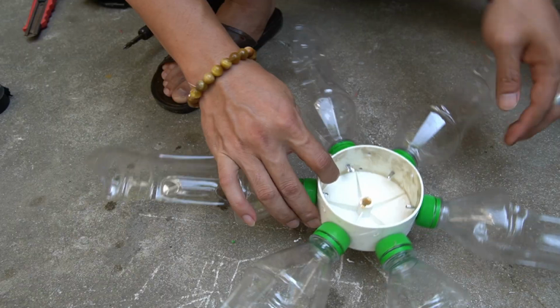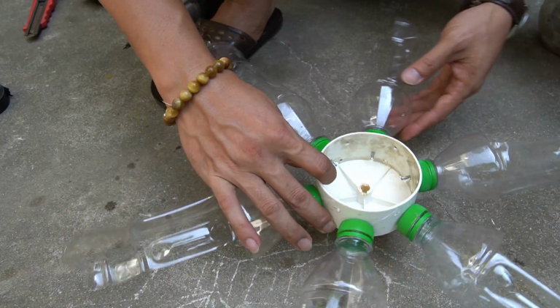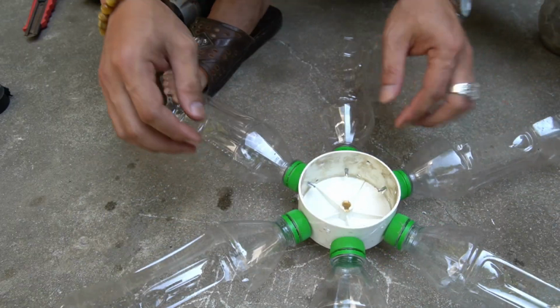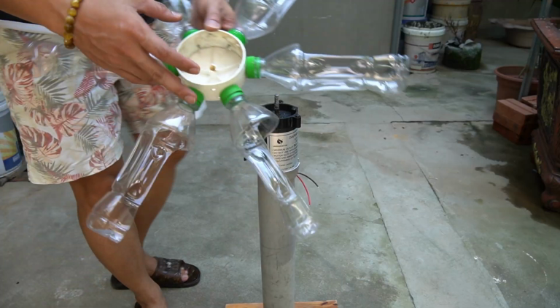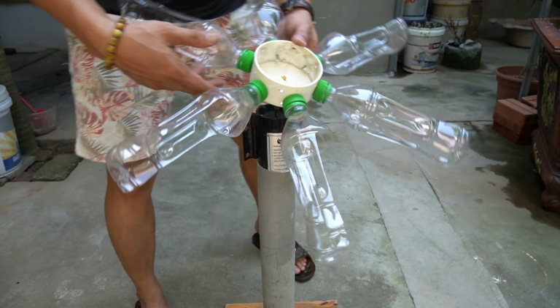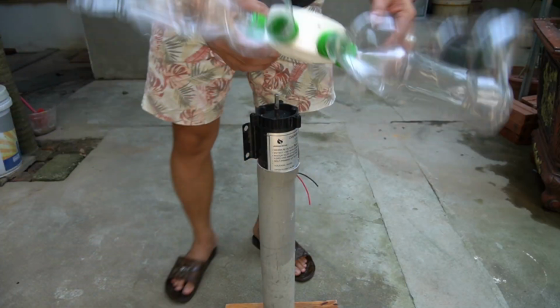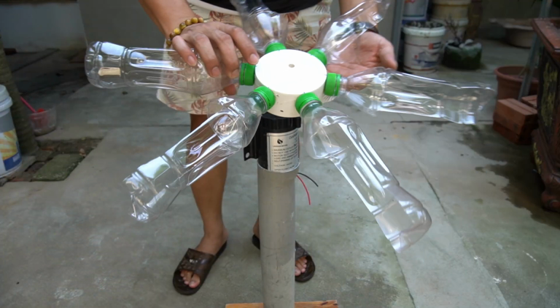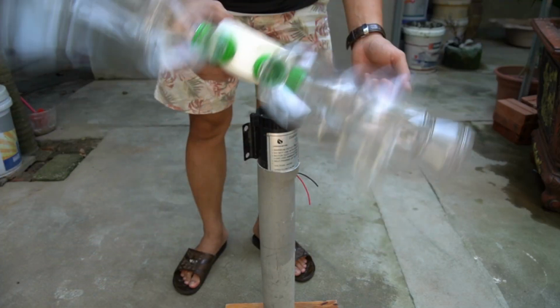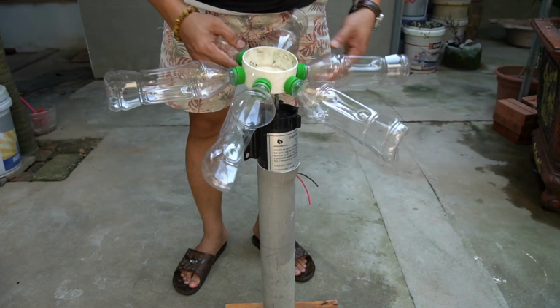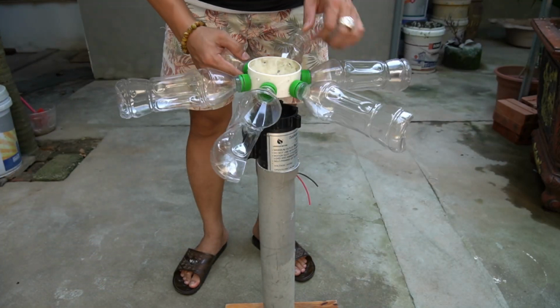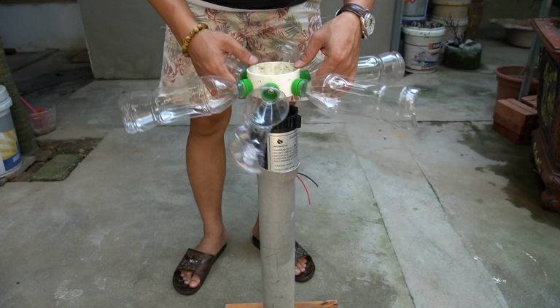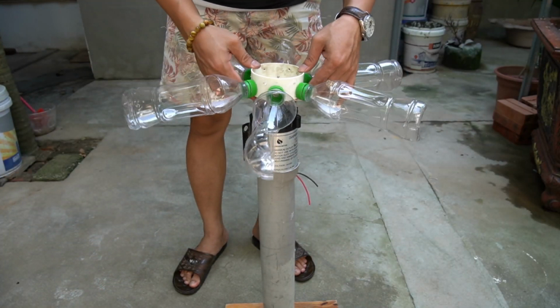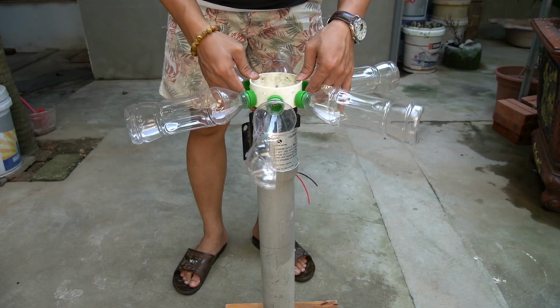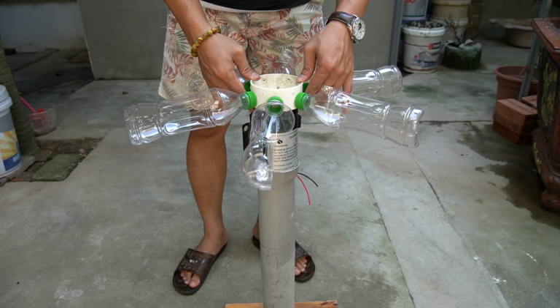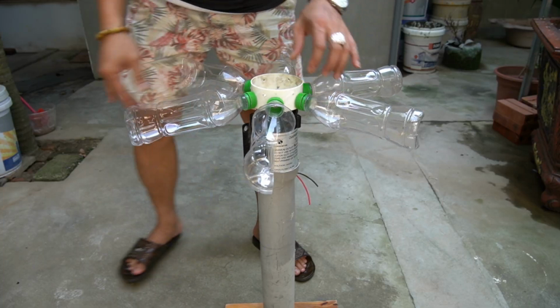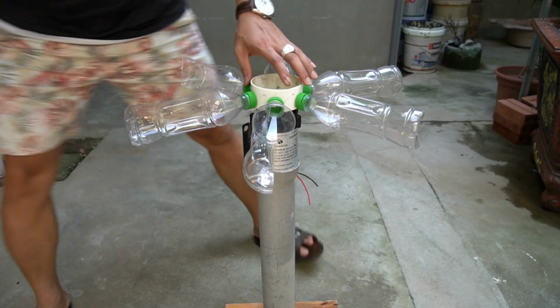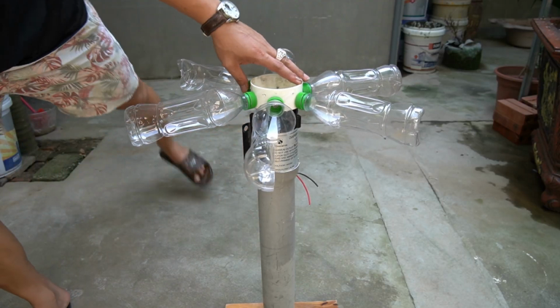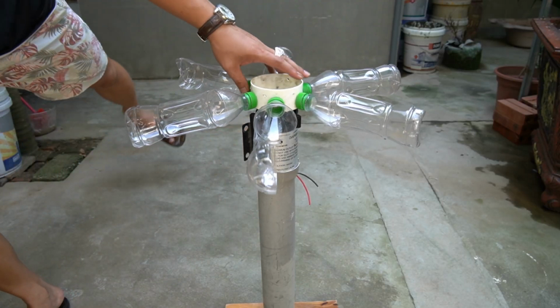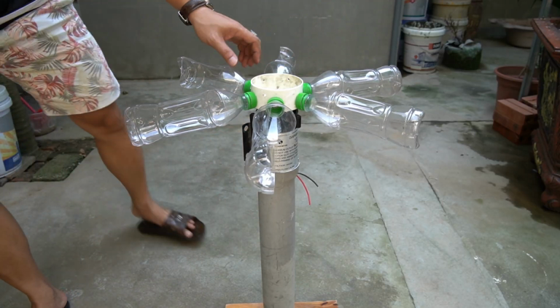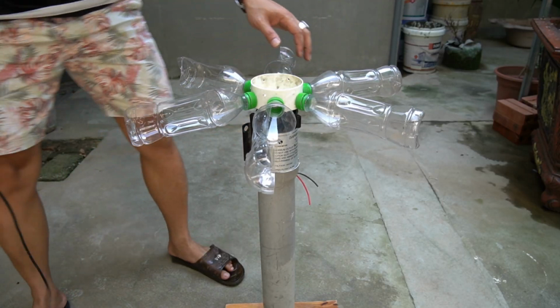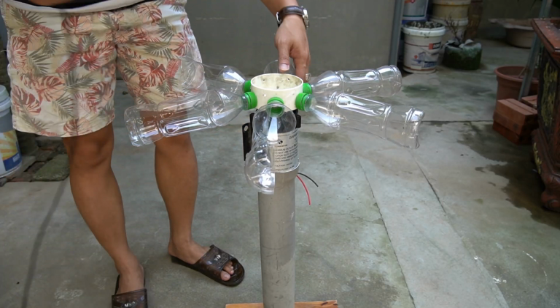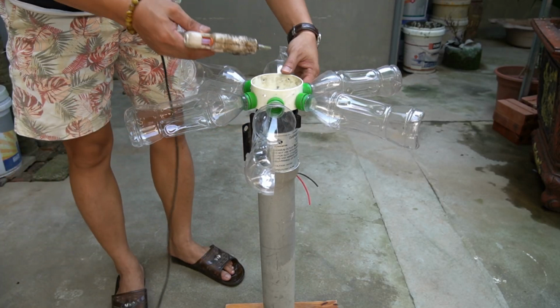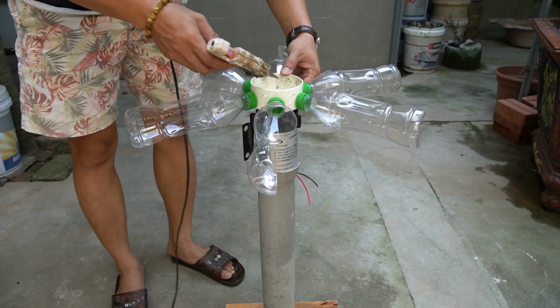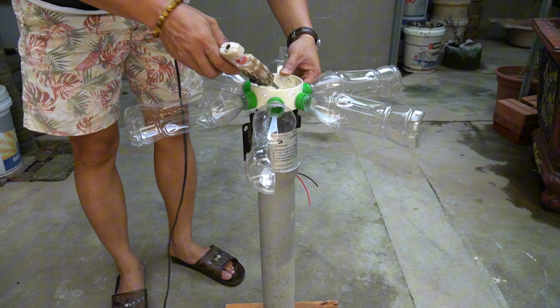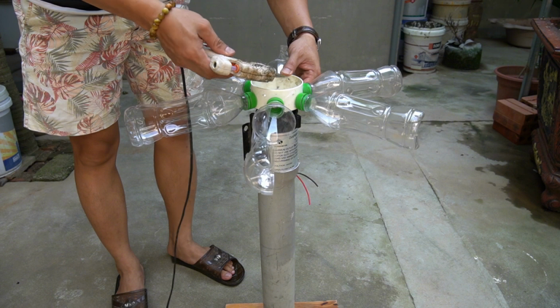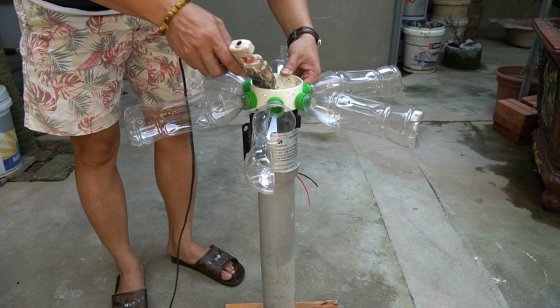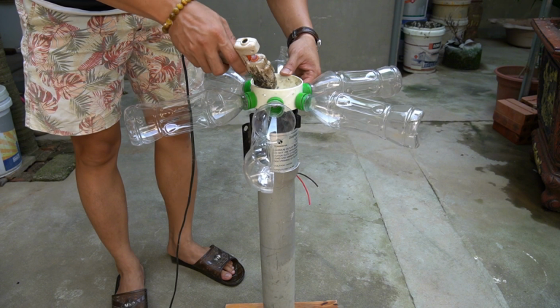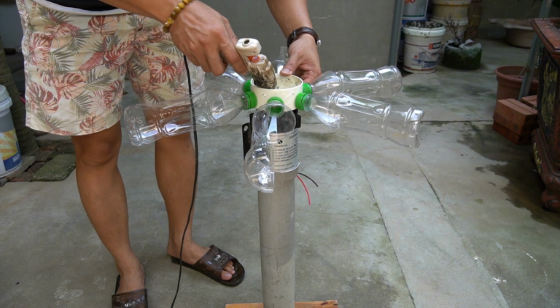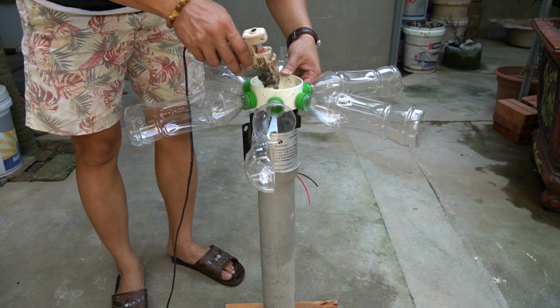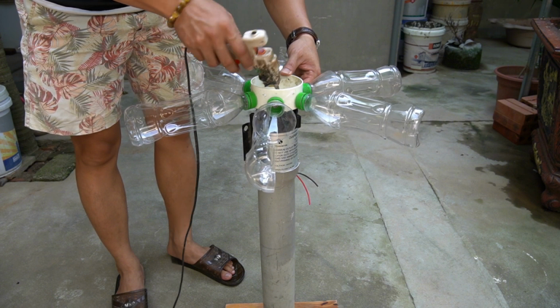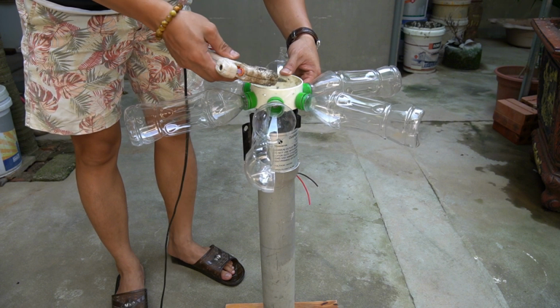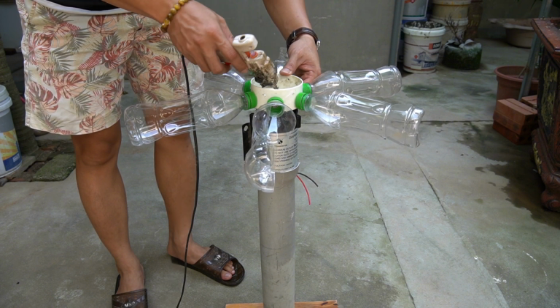Now it's time to mount the fan blades onto the motor shaft. I'll carefully align the center hole of the blade hub with the motor shaft and secure it tightly. This connection must be firm and centered — any imbalance will affect the wind turbine's performance.